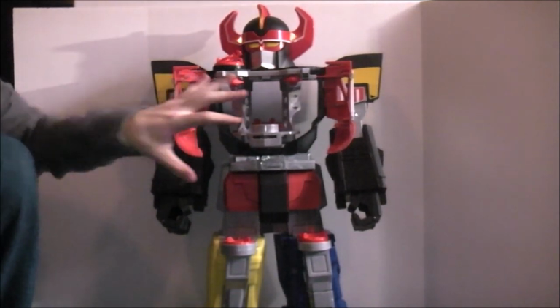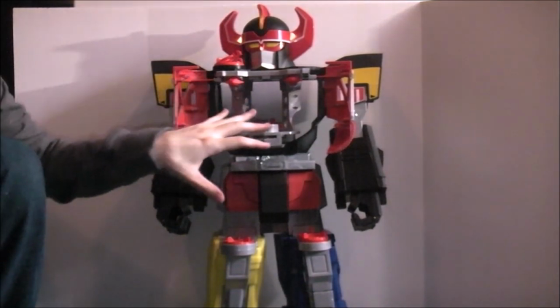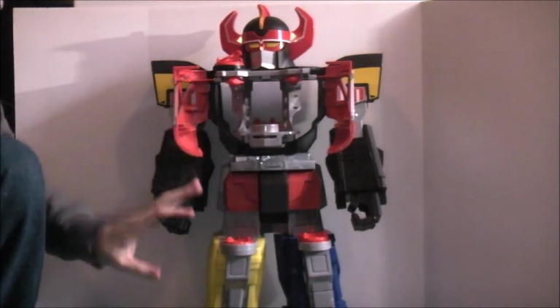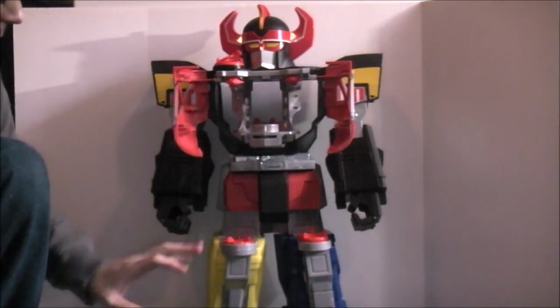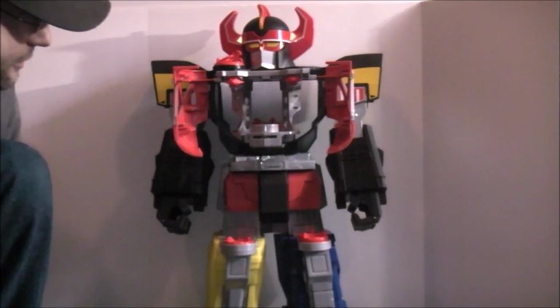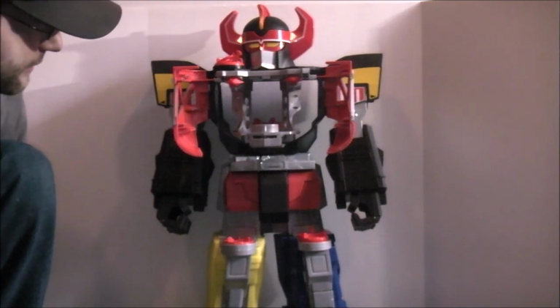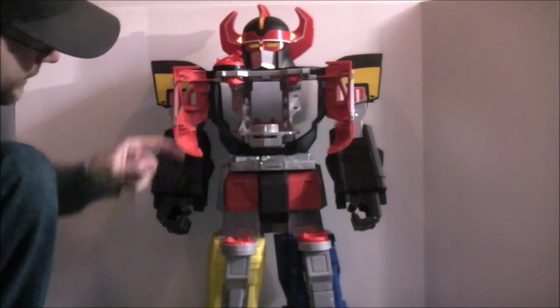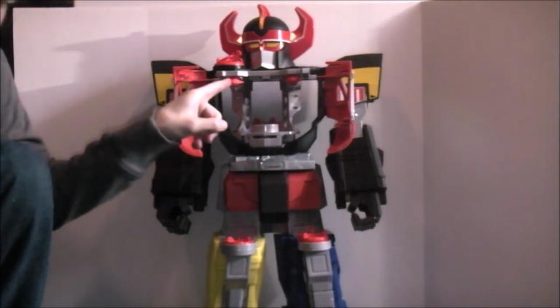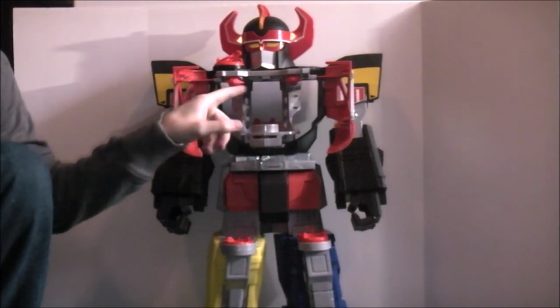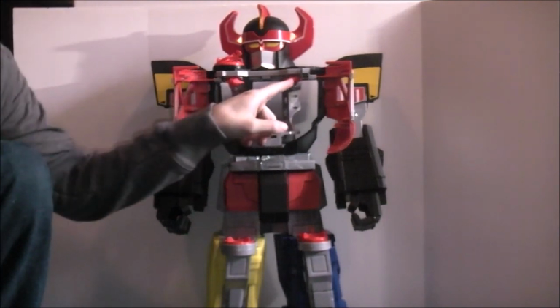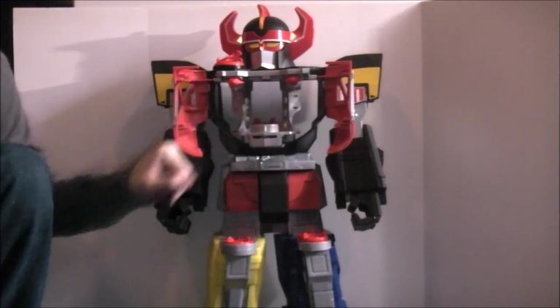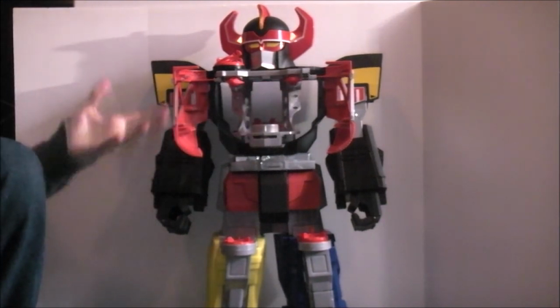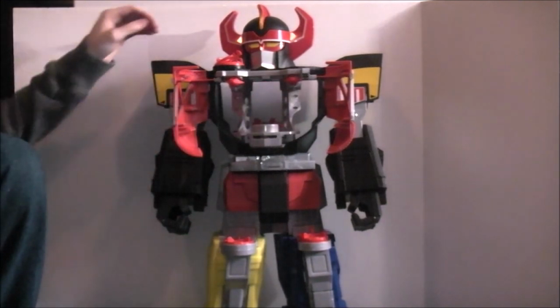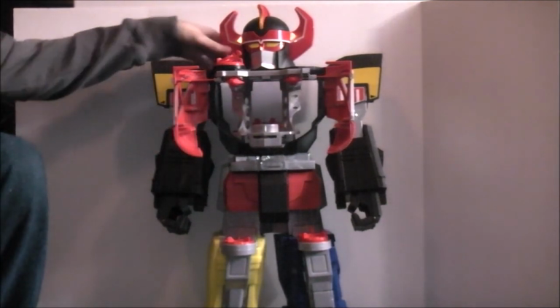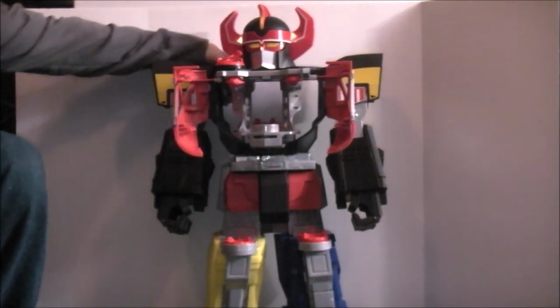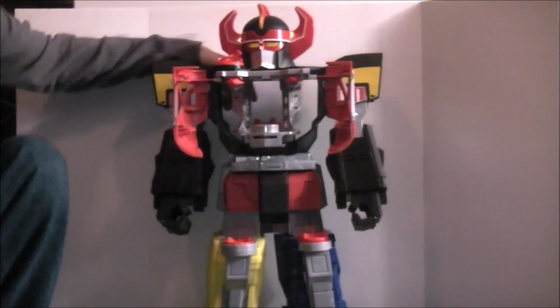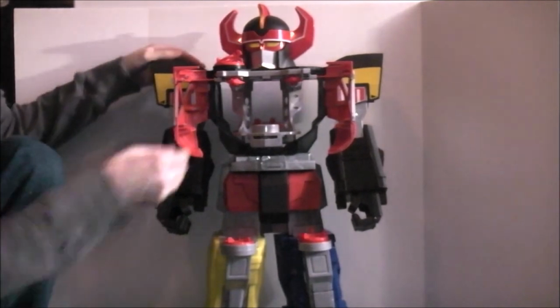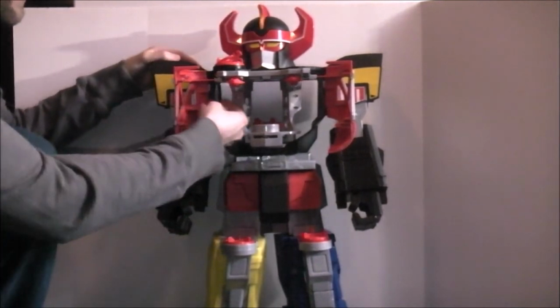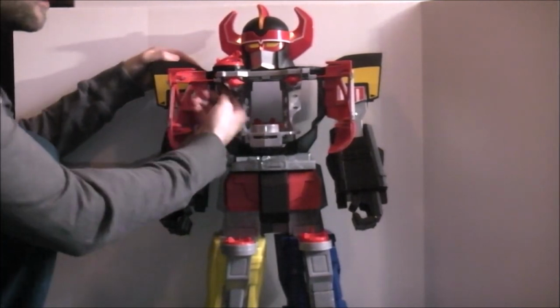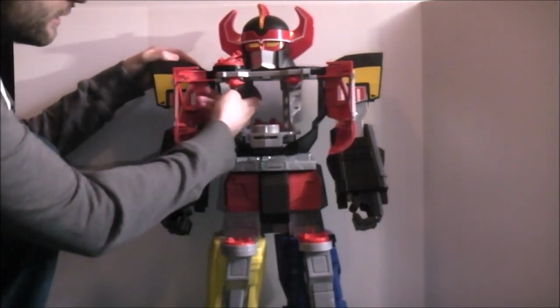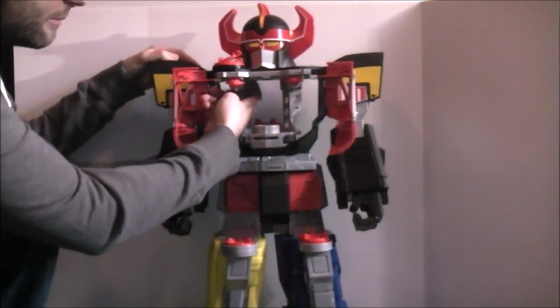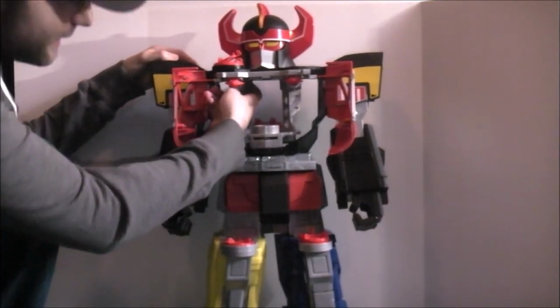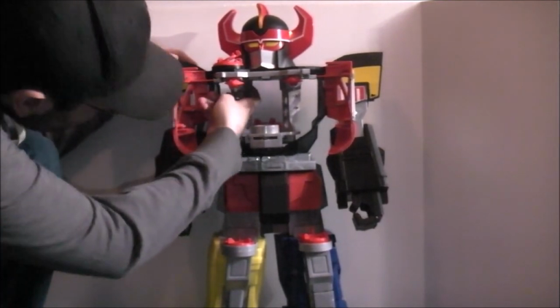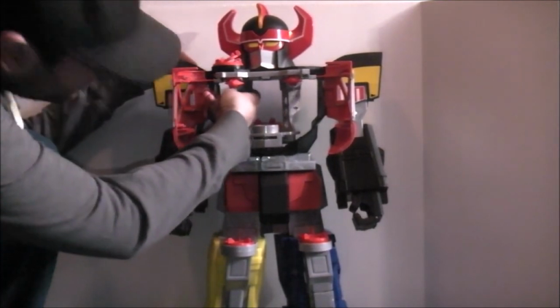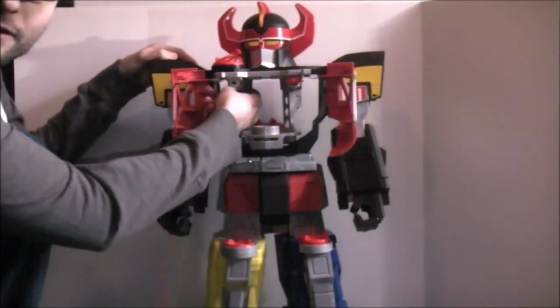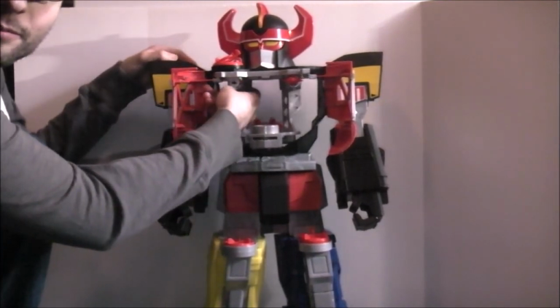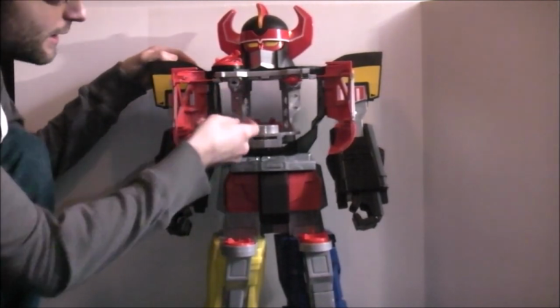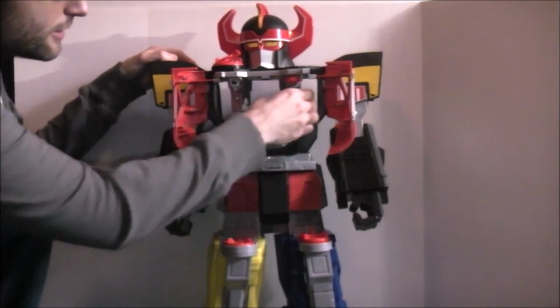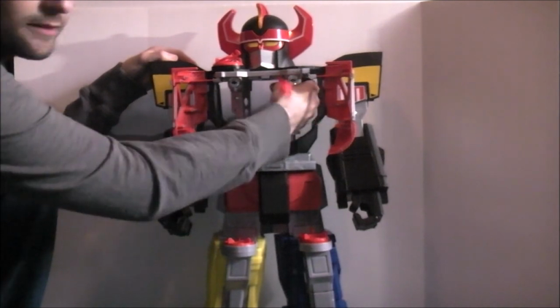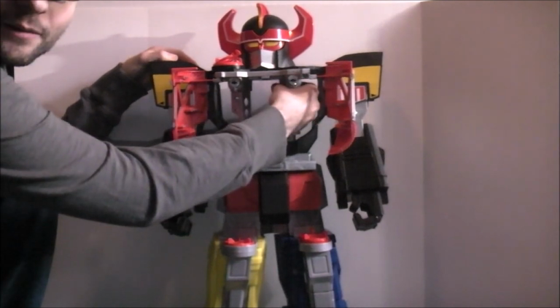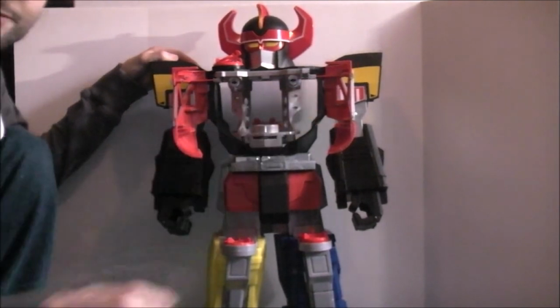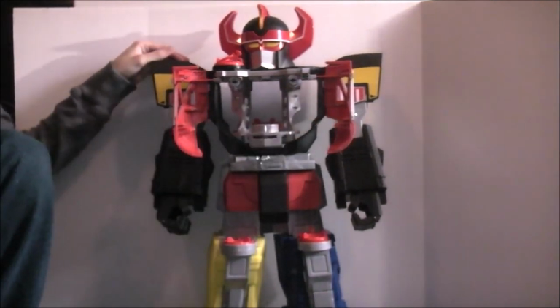Up here there are two little missiles which you put in there, and there's a little button in the back so you can launch them. Boom — launched at you. Launch the other one. Boom. So that works.